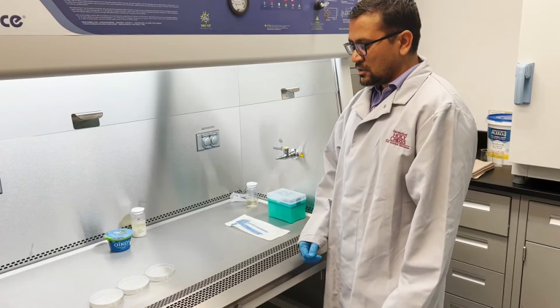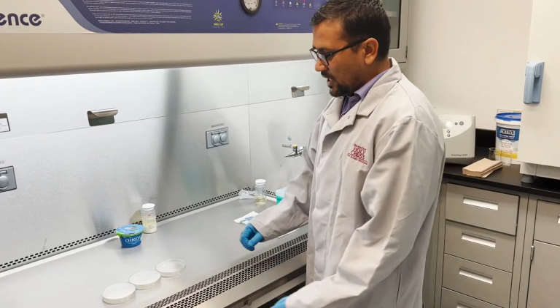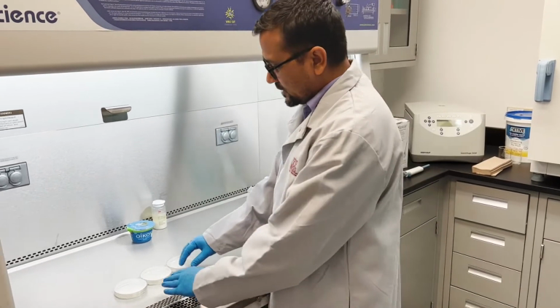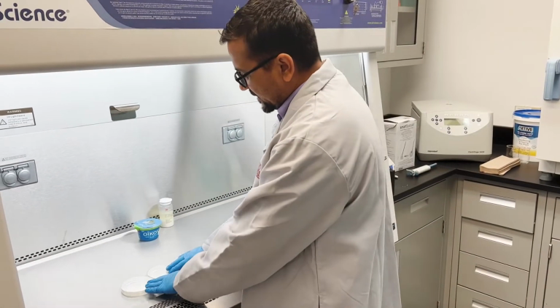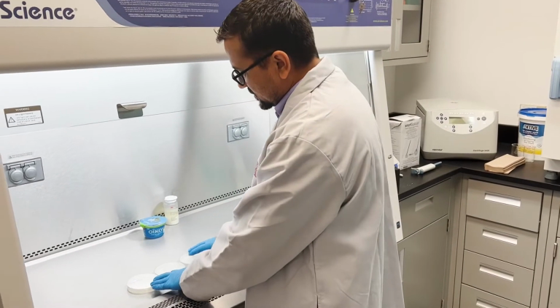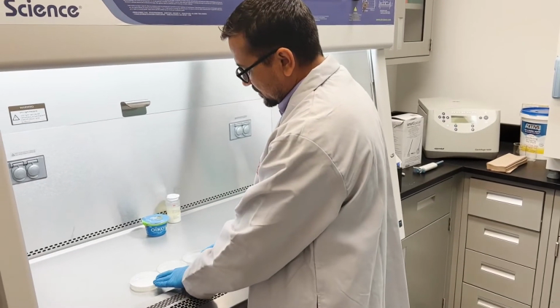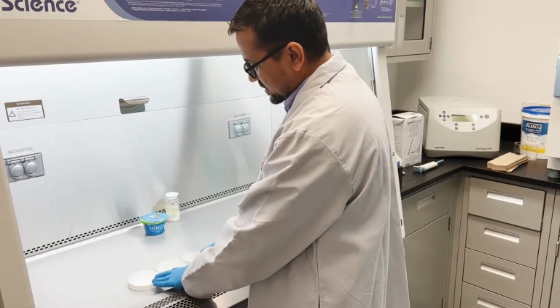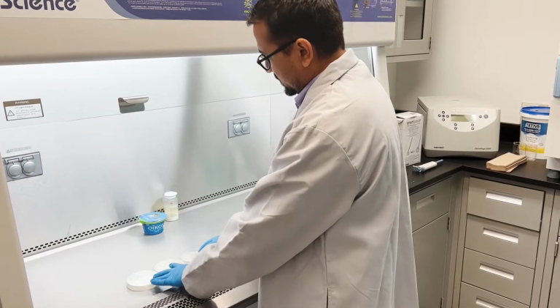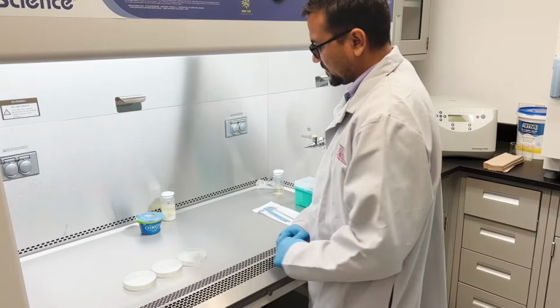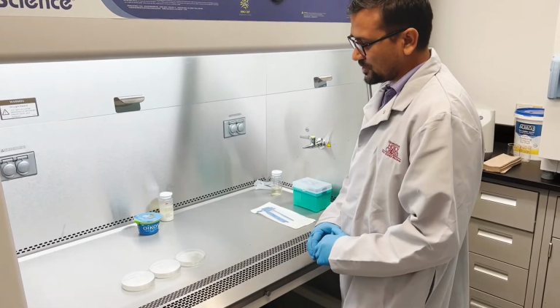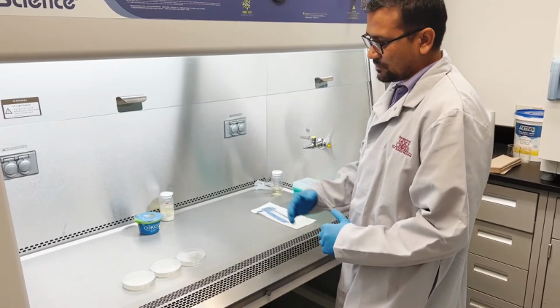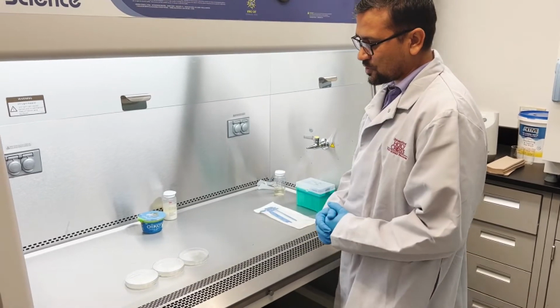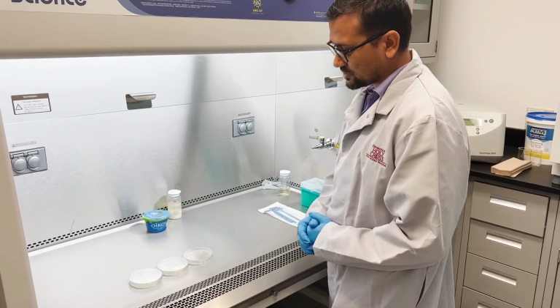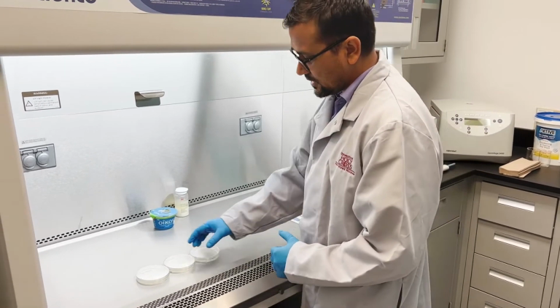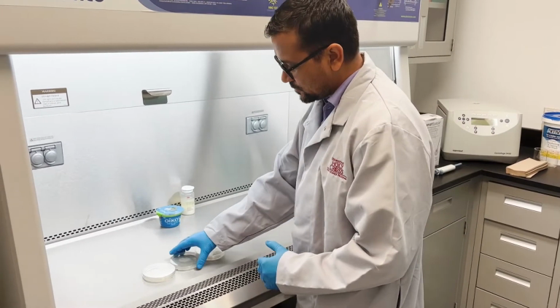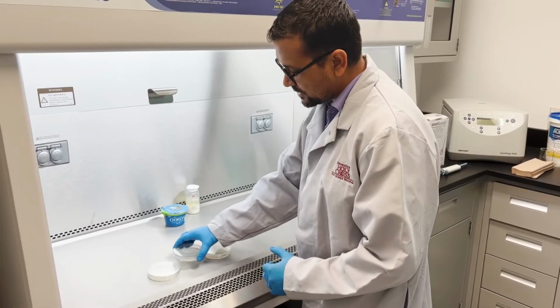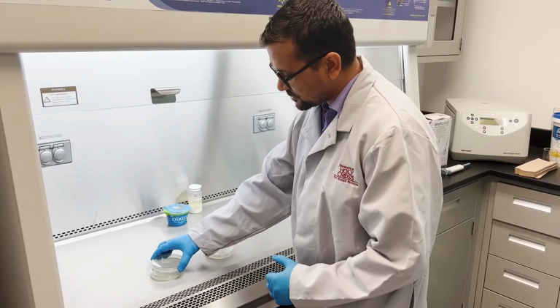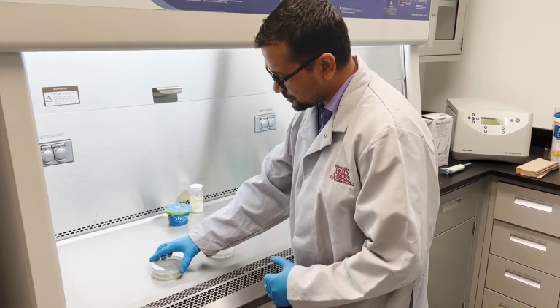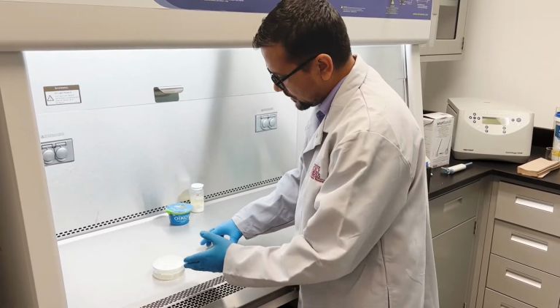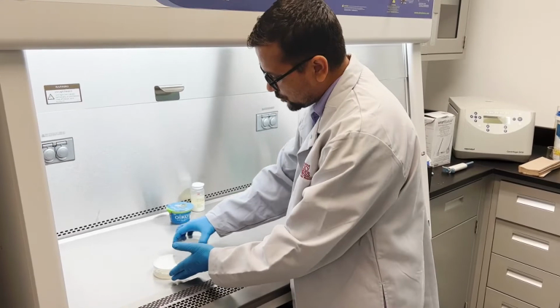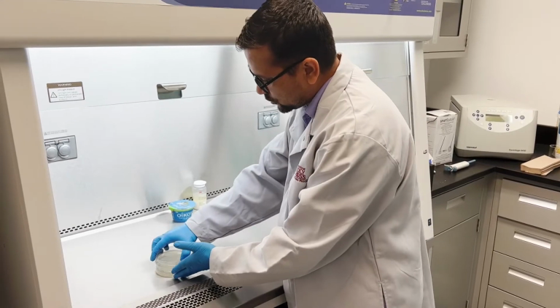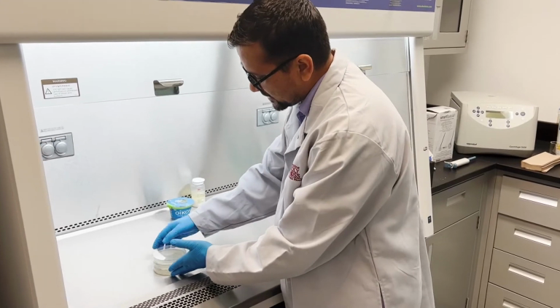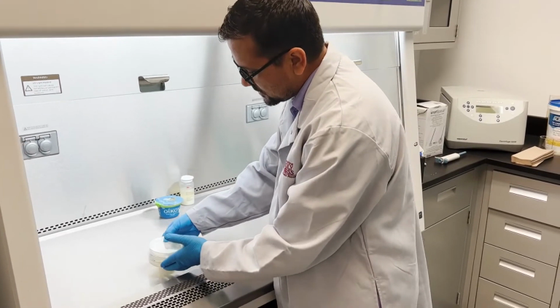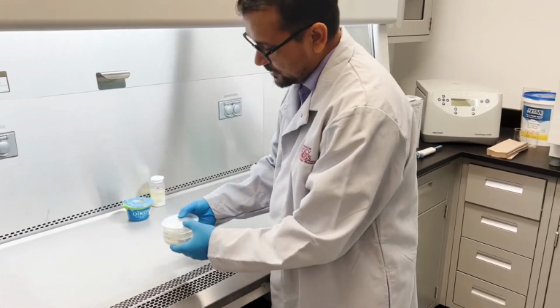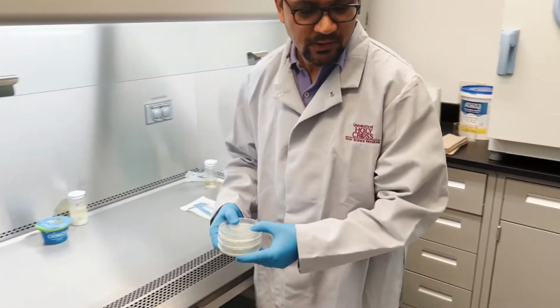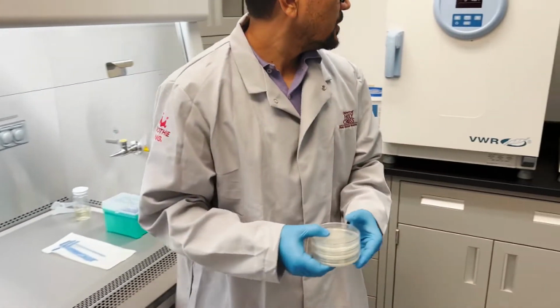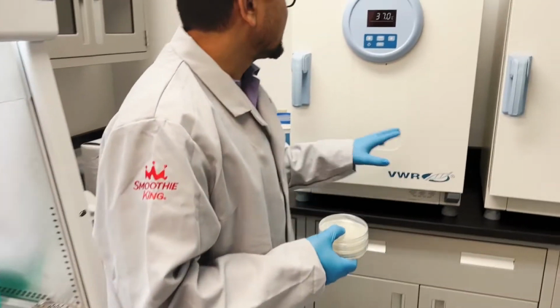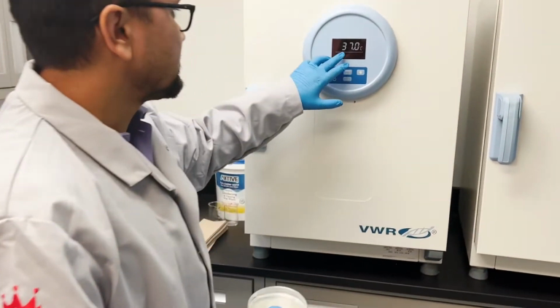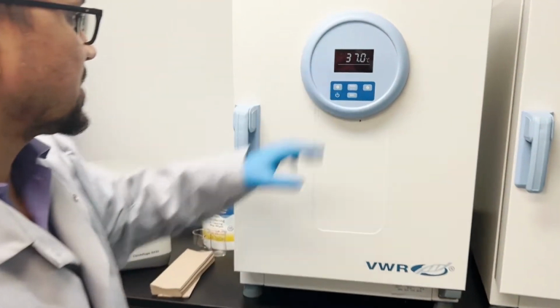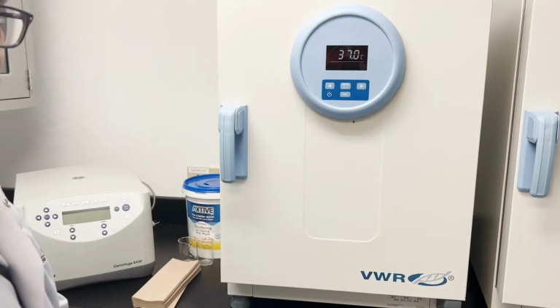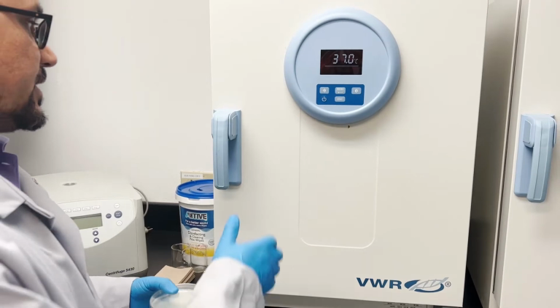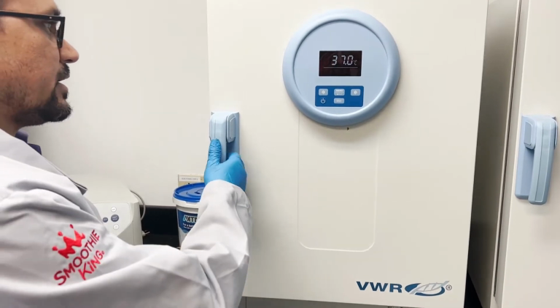I'm using this sterilized hockey stick to spread the sample on the nutrient agar plate. Now we've plated these three plates with the yogurt and peptone water mixture, and now we are going to incubate those plates at 37 degrees Celsius for 48 hours.